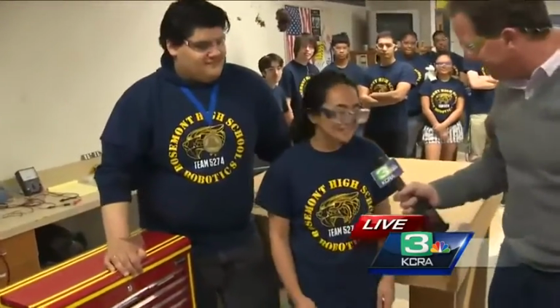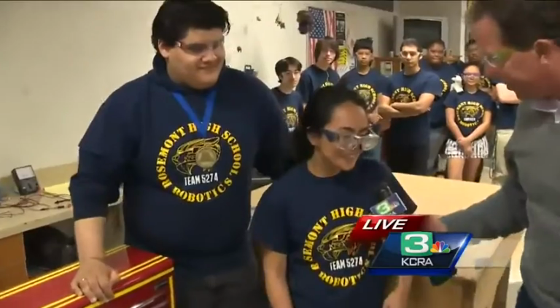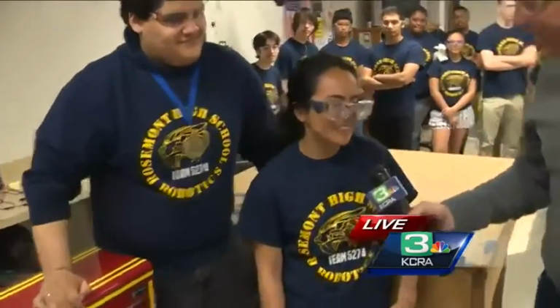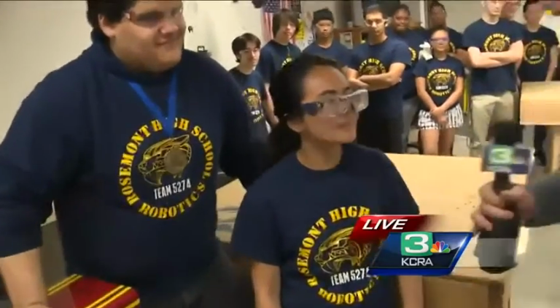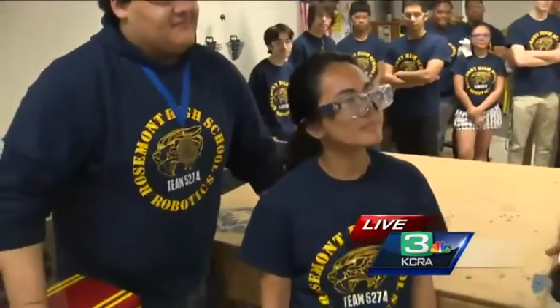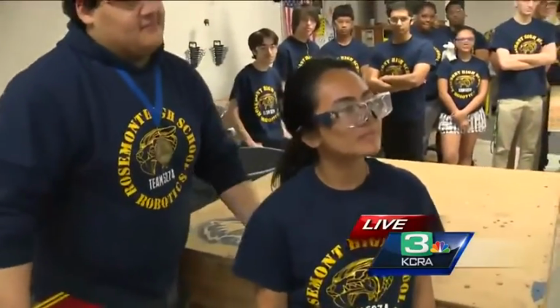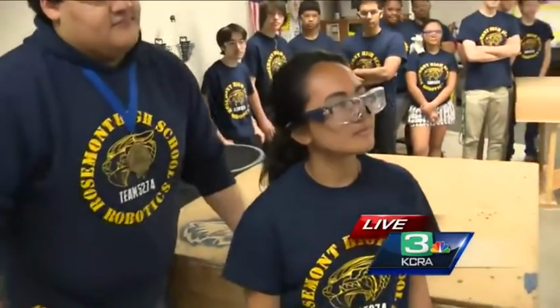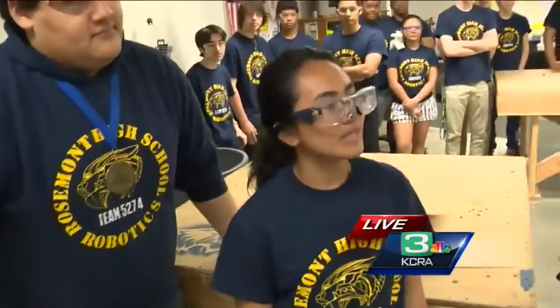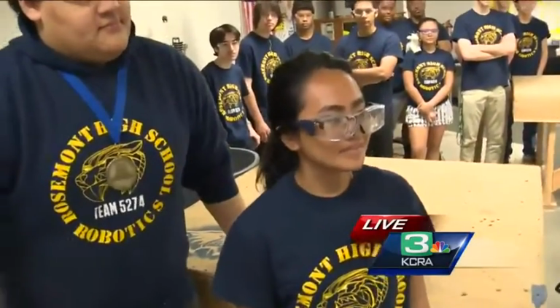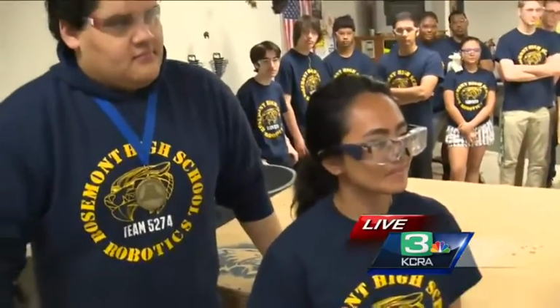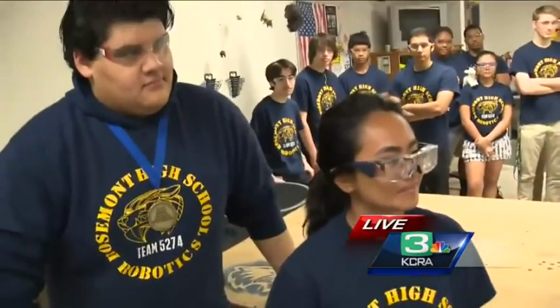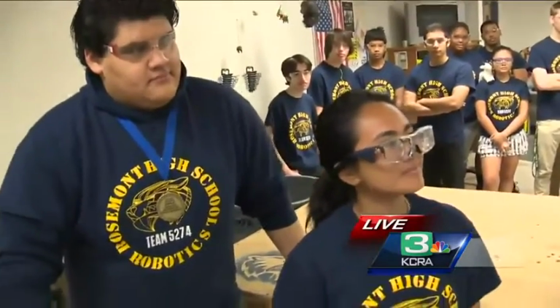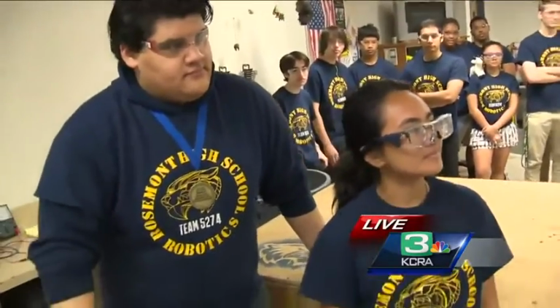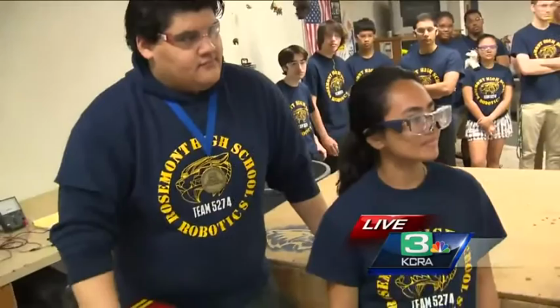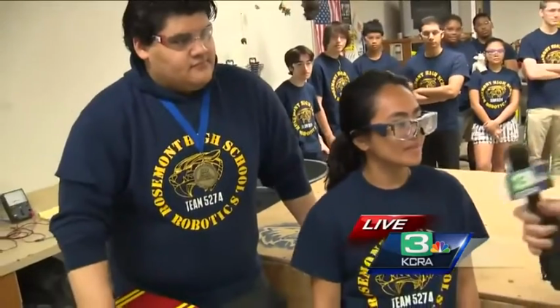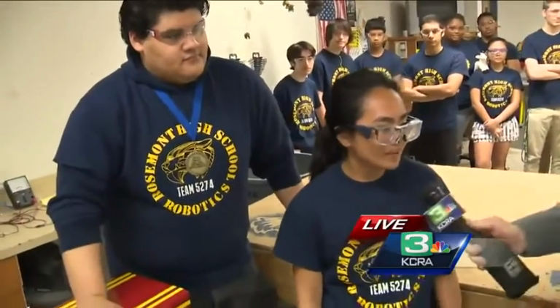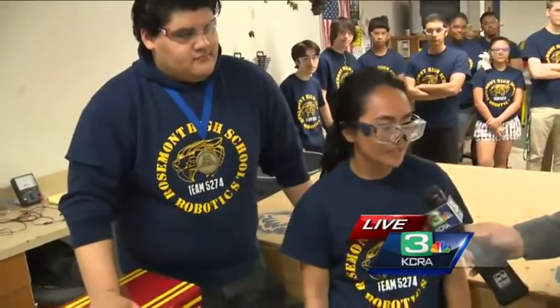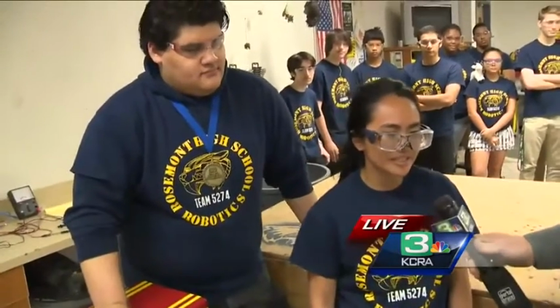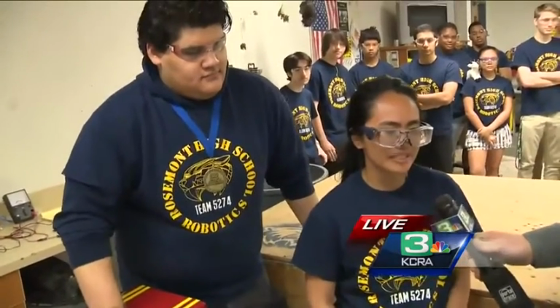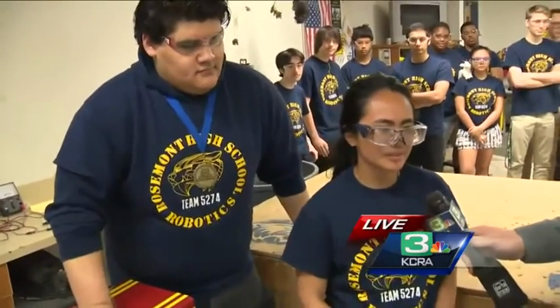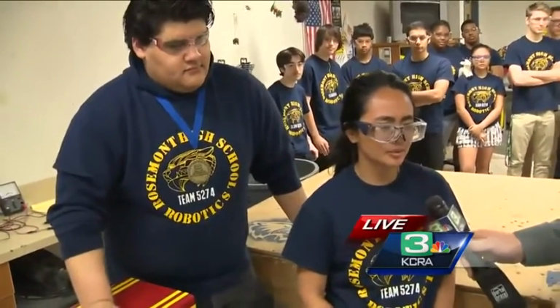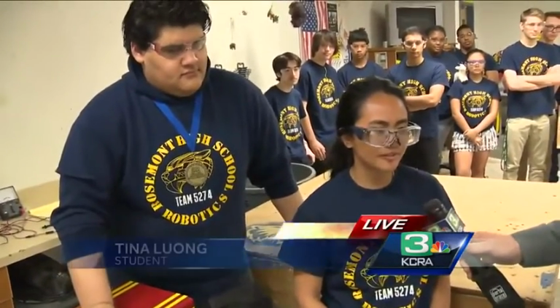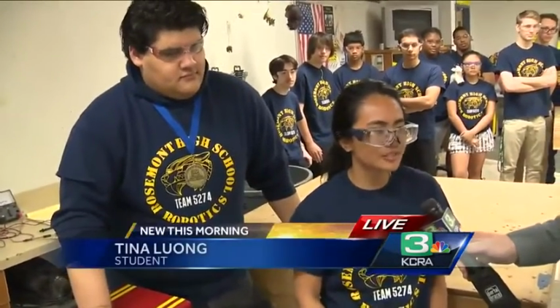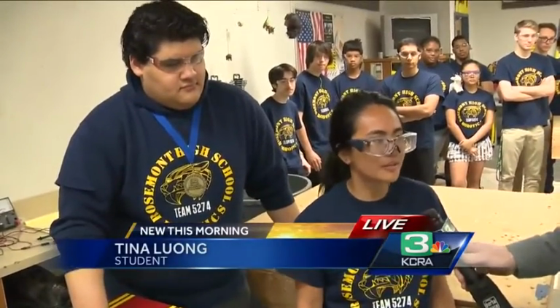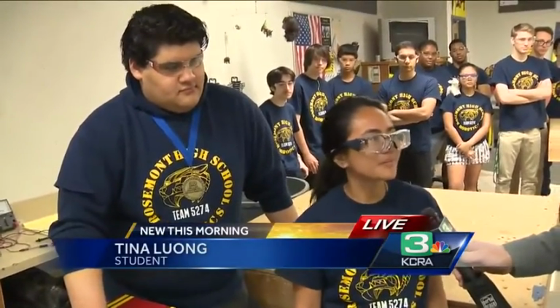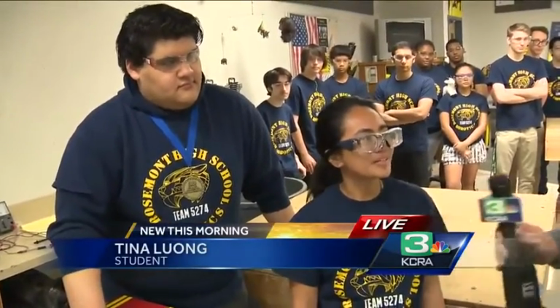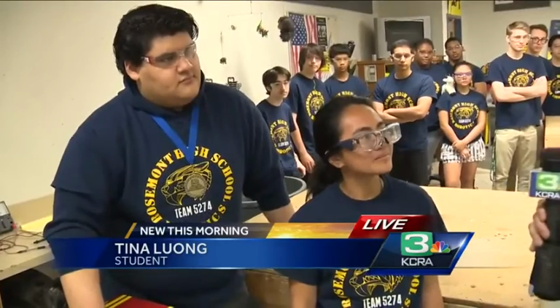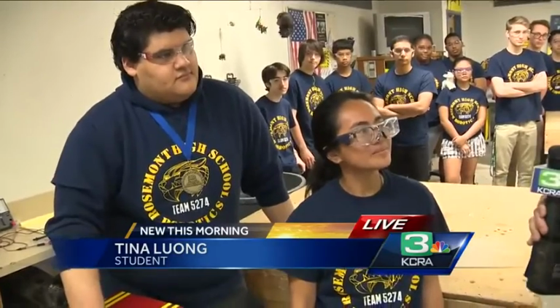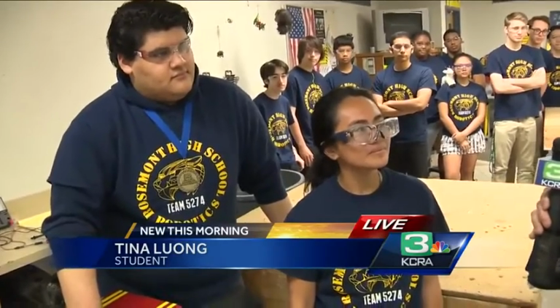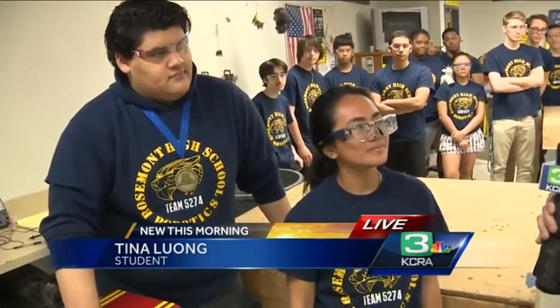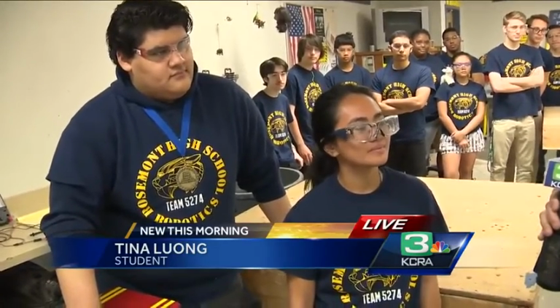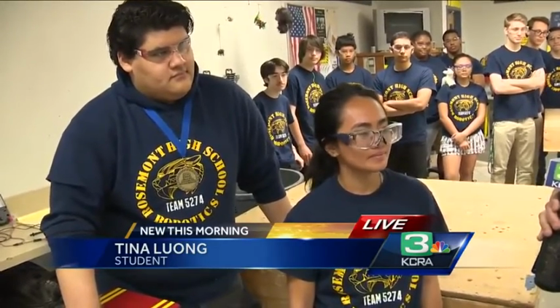It does feel really good. So you guys are the first in your district to qualify and win and go to nationals like that? Yeah, we're the first district in the Sacramento City Unified School District to go. And what about your team set you guys apart to get you to nationals?